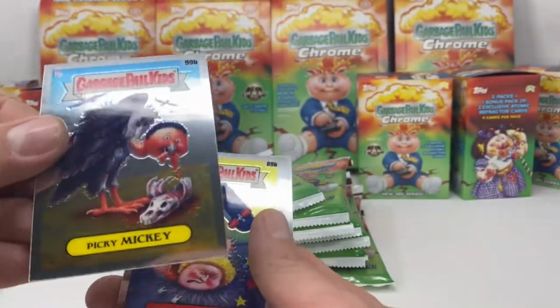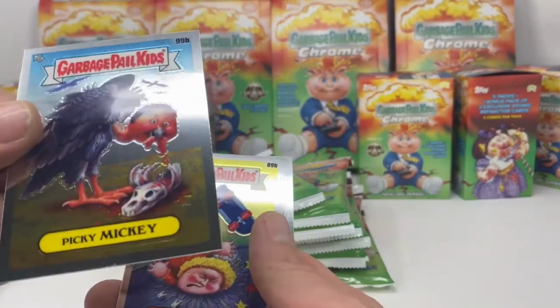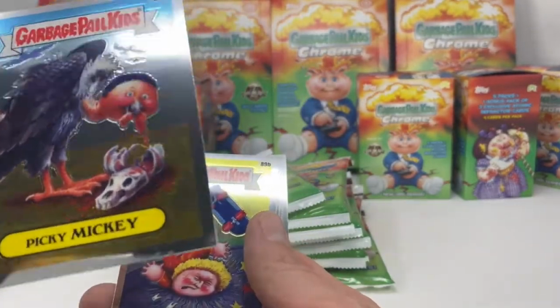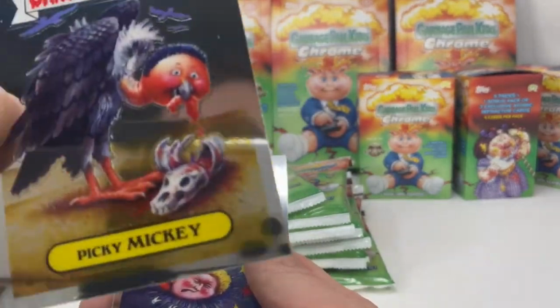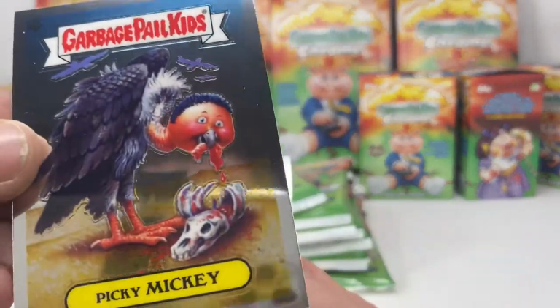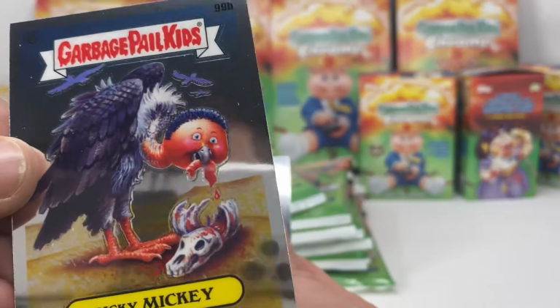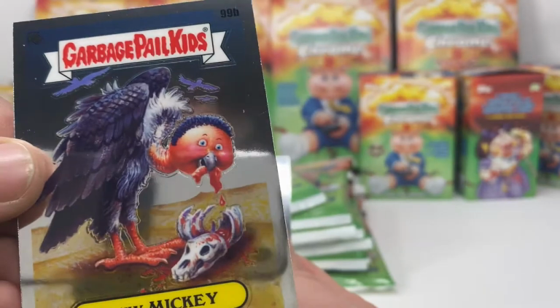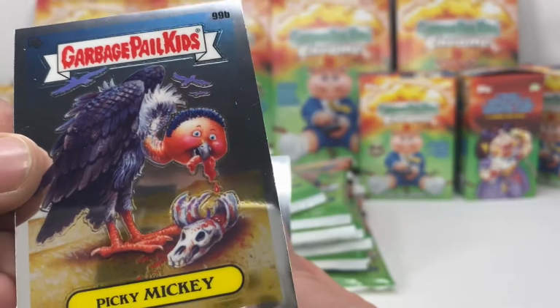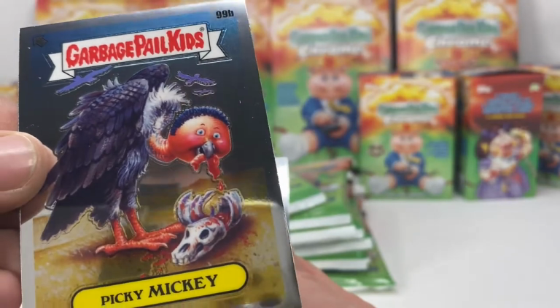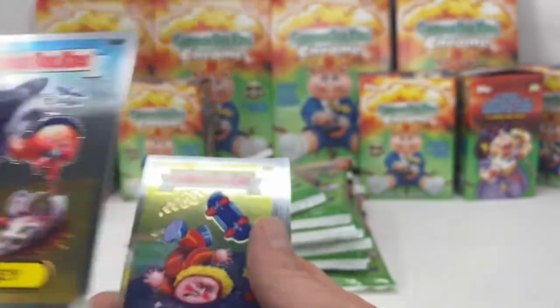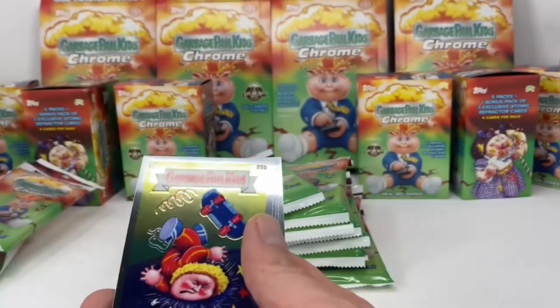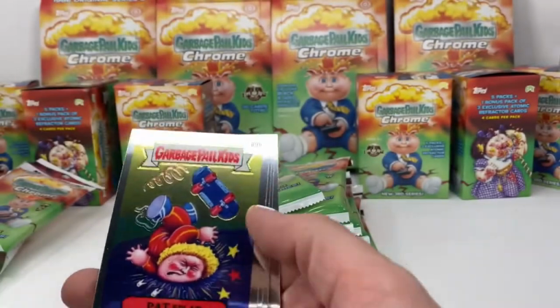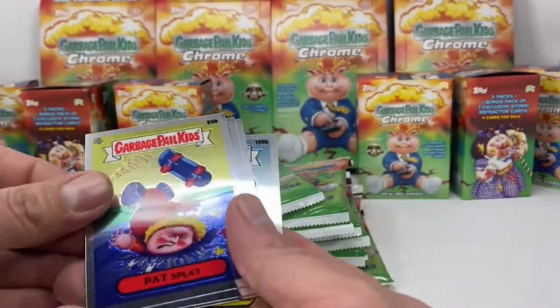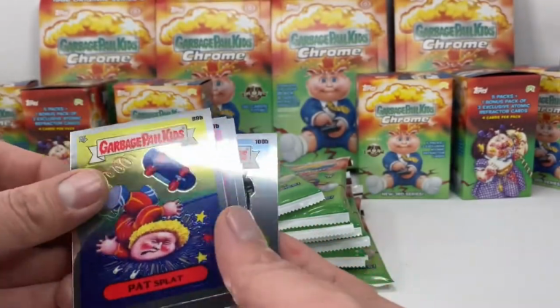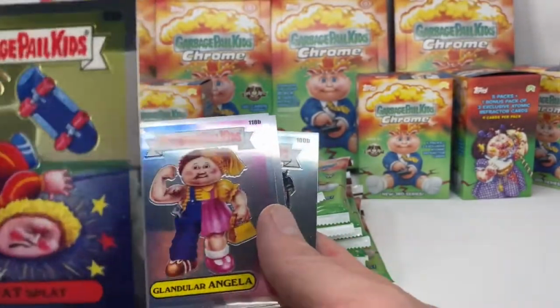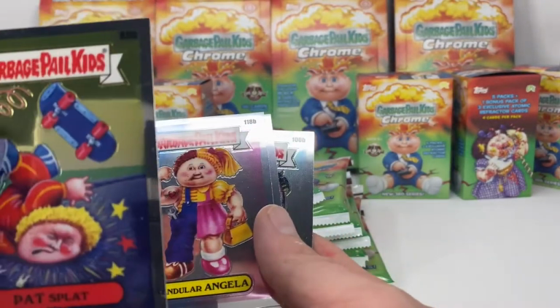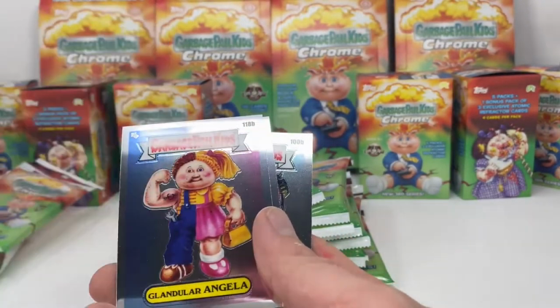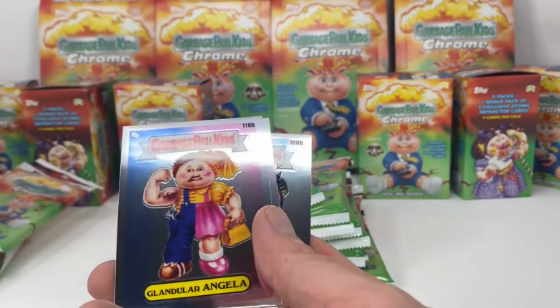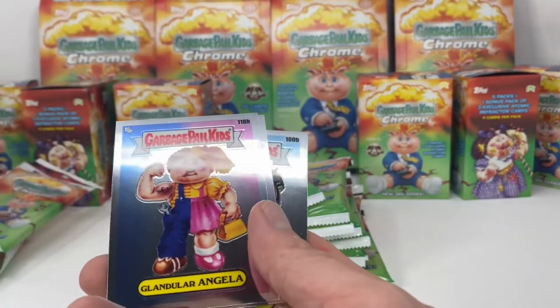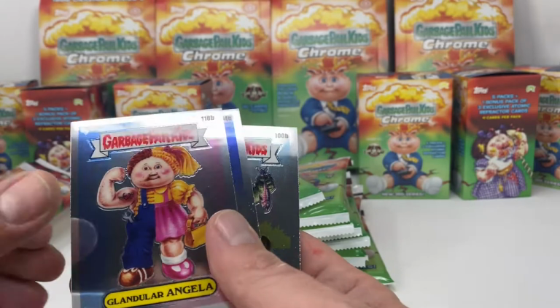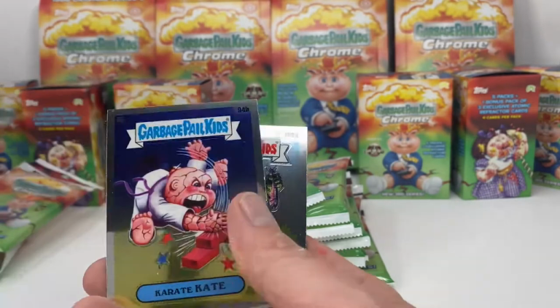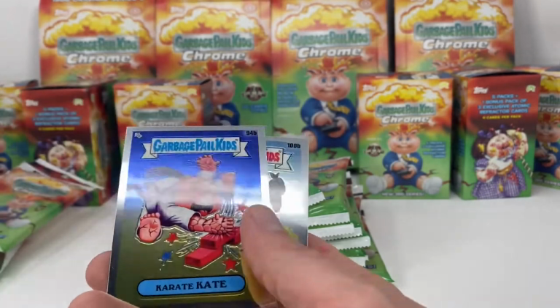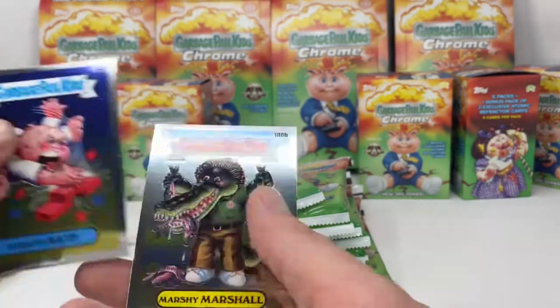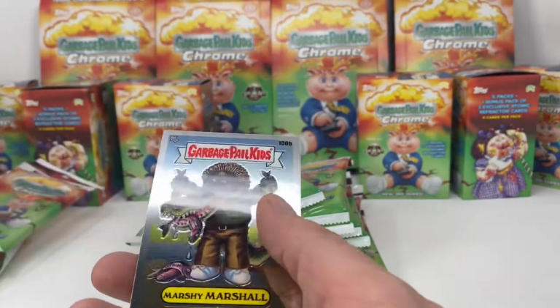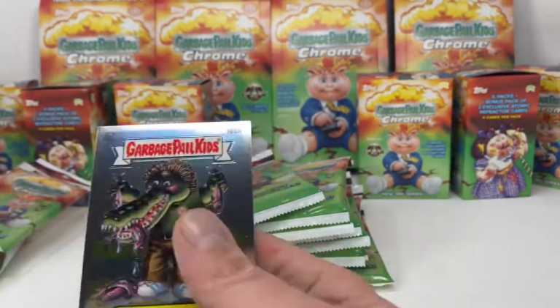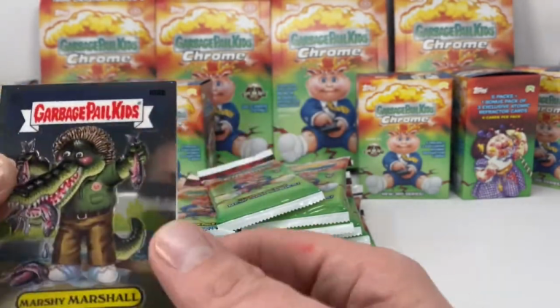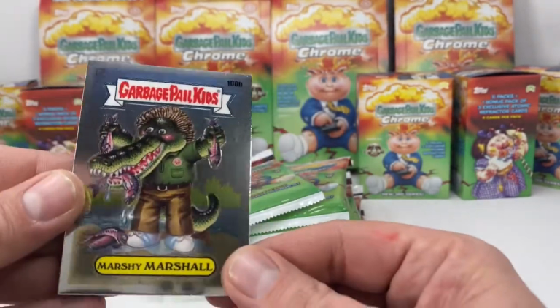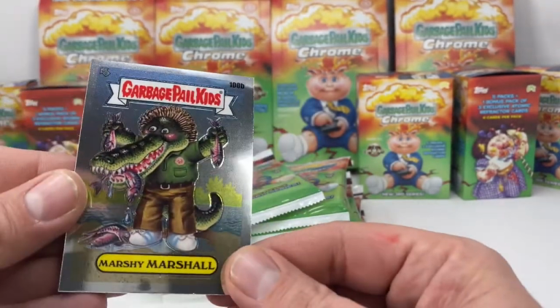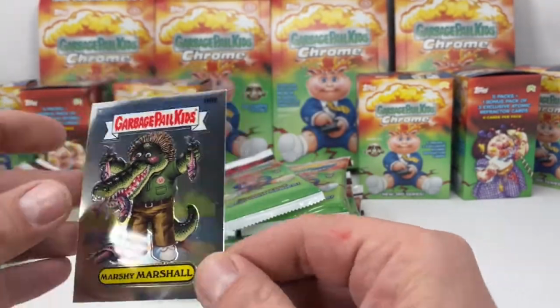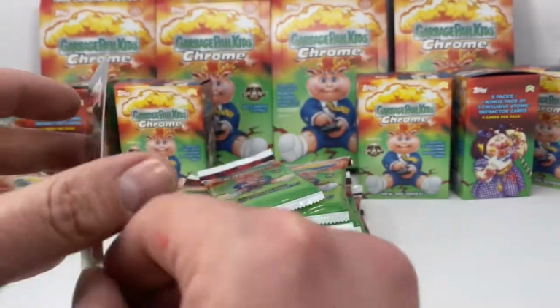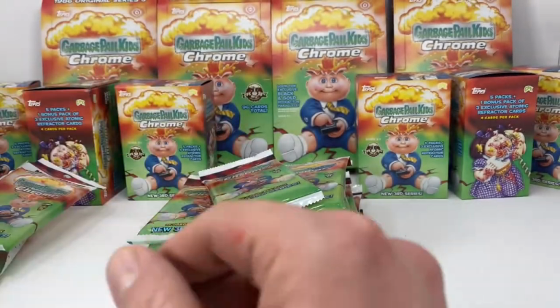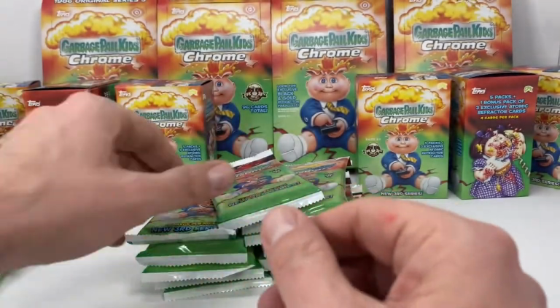Picky Mickey — eating a little flesh off the skull there. Pat Splat, Glandular Angela, Karate Kate — and another, it's like they're almost the same pack. Marshy Marshall.